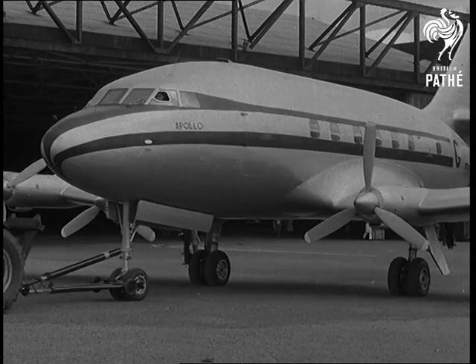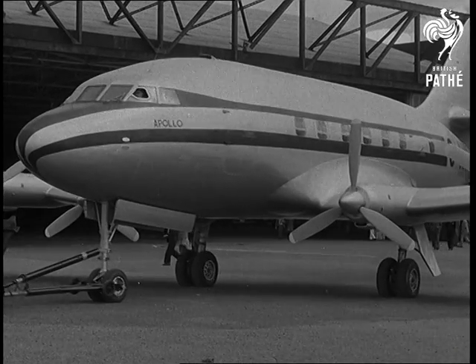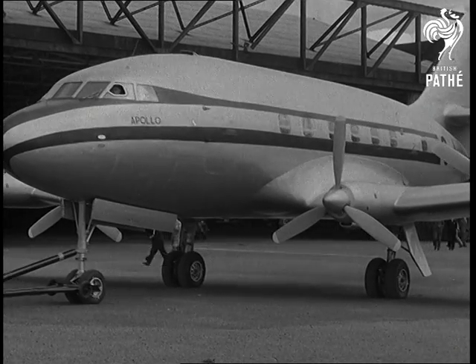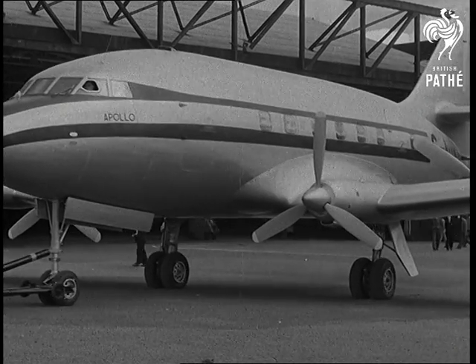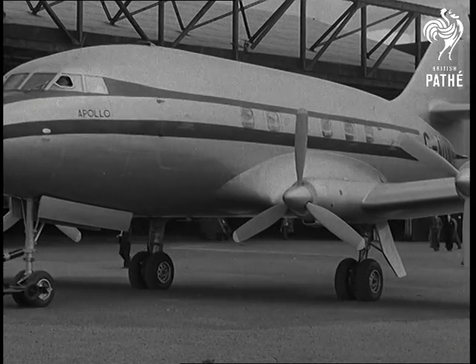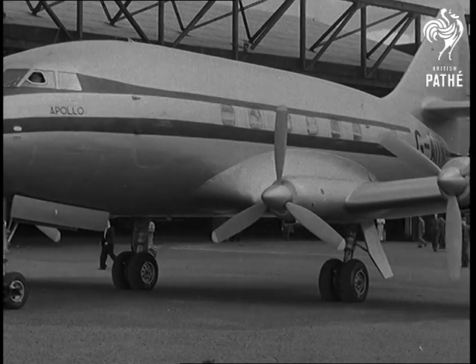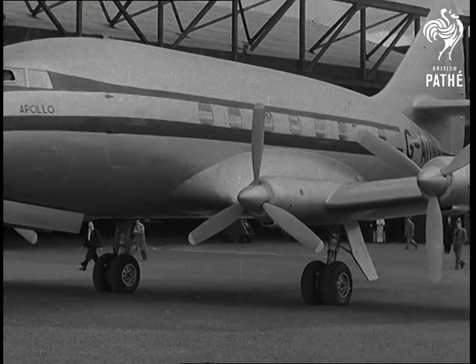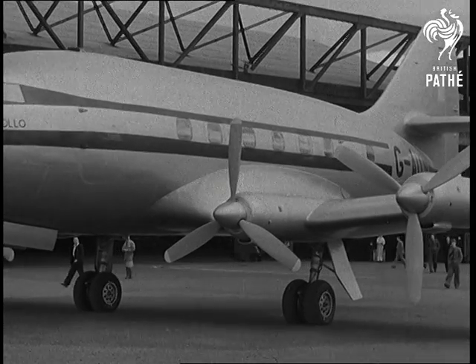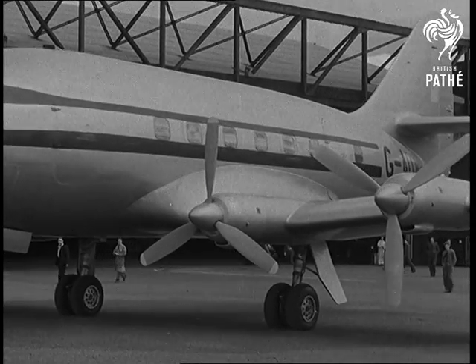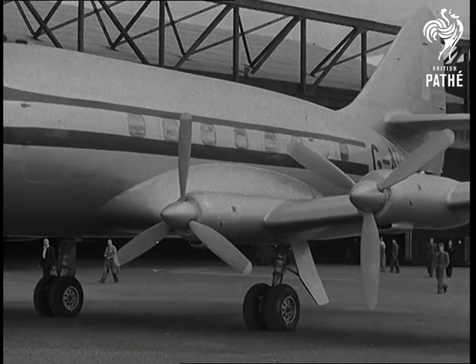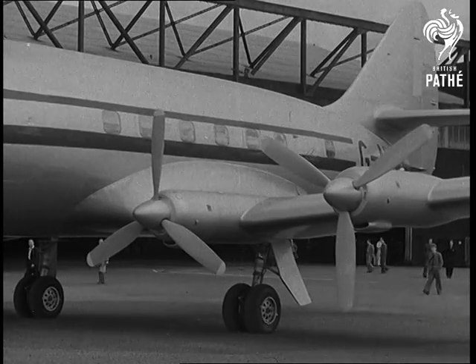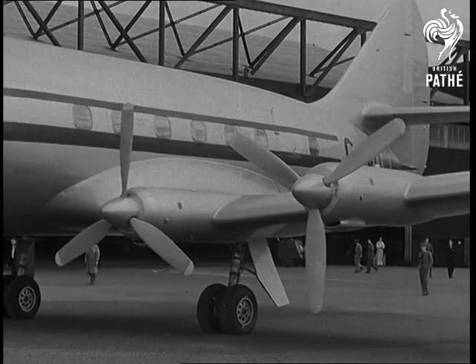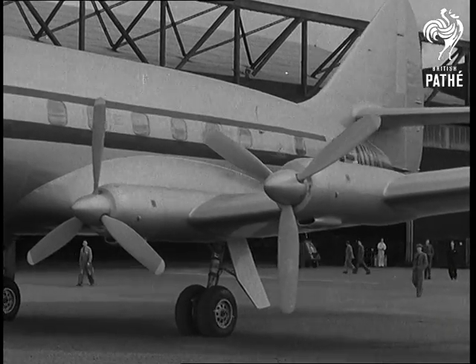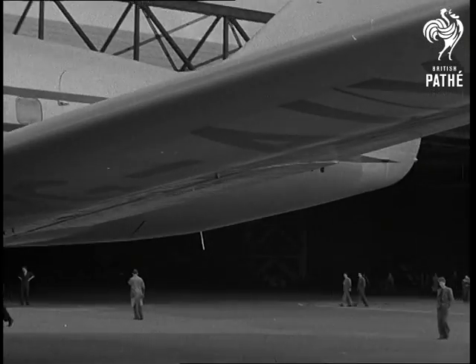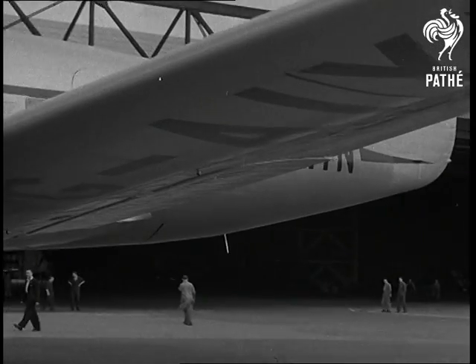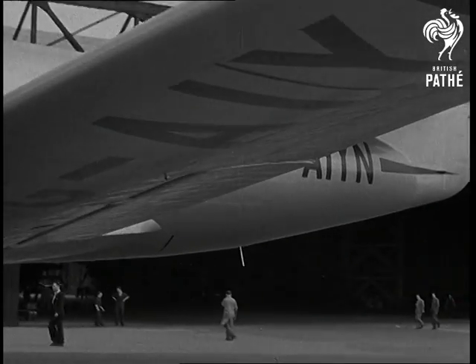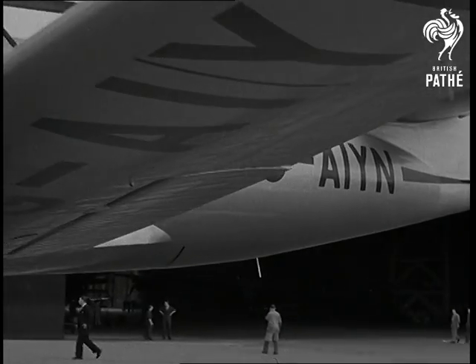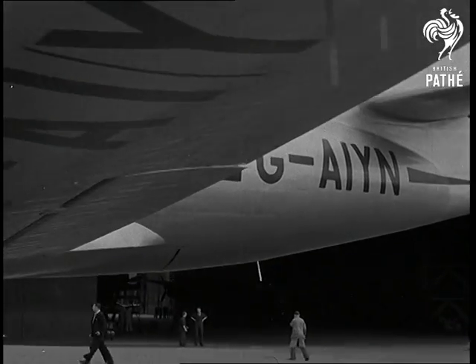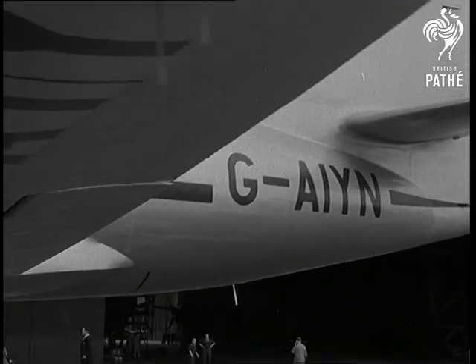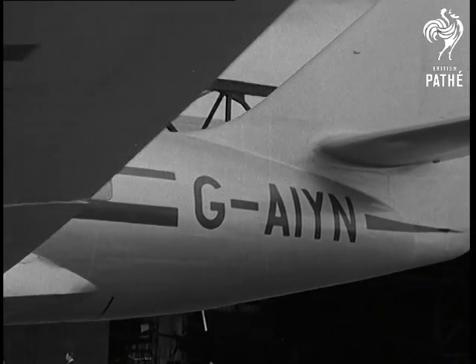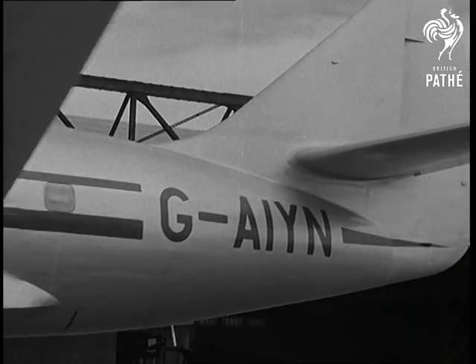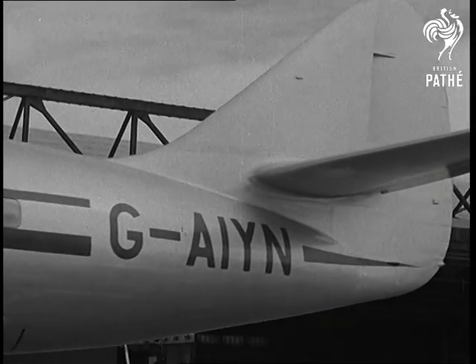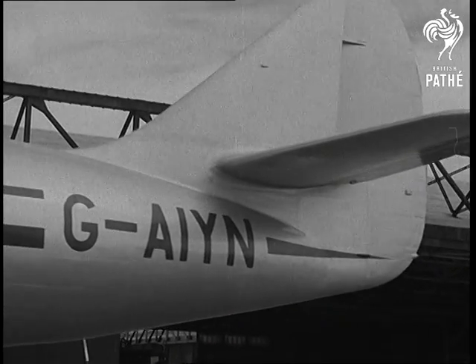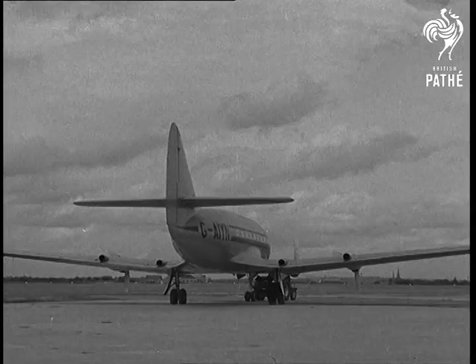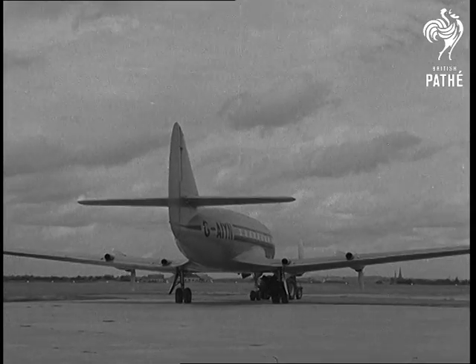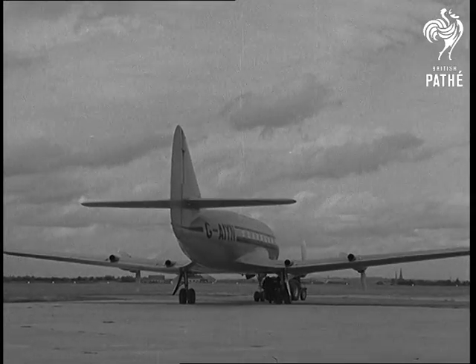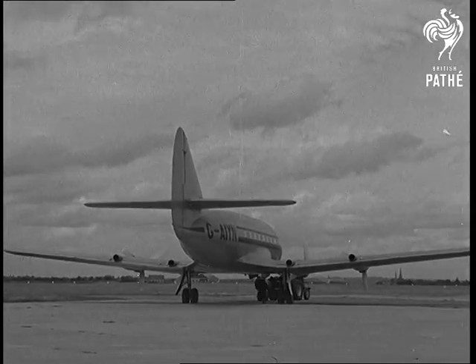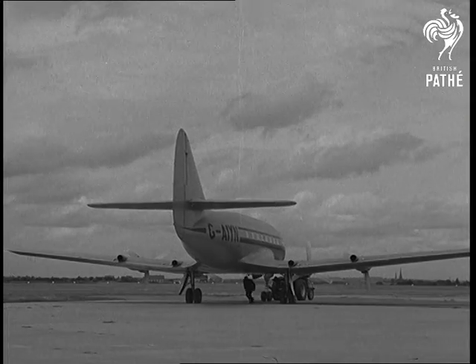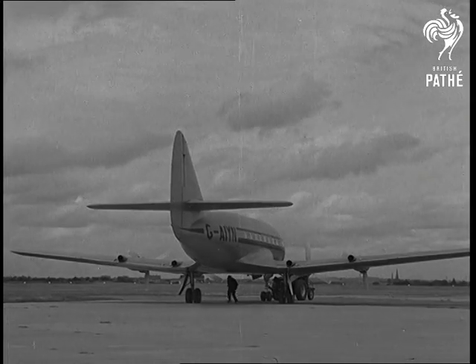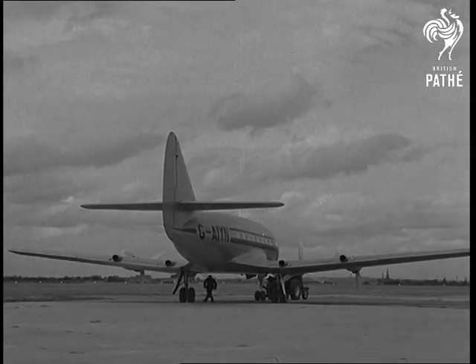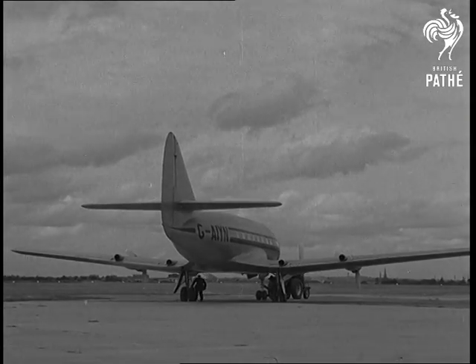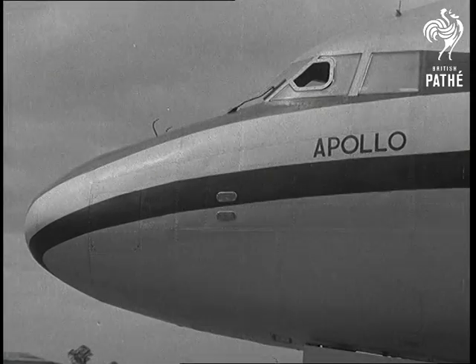Britain's newest Armstrong Whitworth airliner, the Apollo, goes on parade at Coventry. As shapely and symmetrical as the figure in Greek mythology that gives it its name, the Apollo was given its test trials at Baggington.